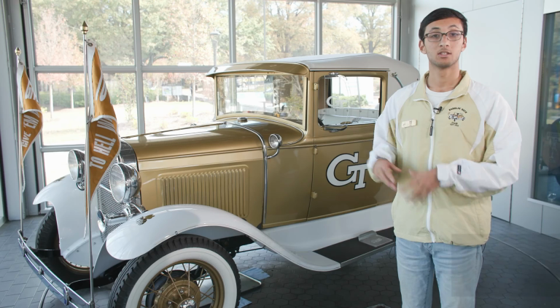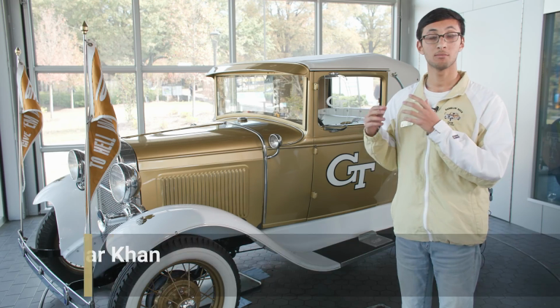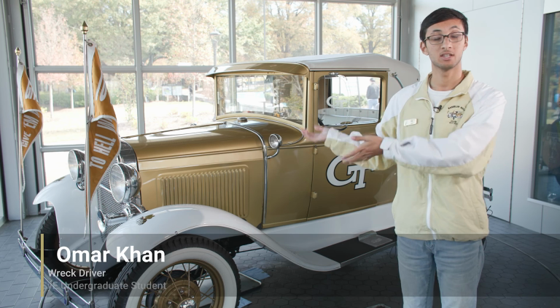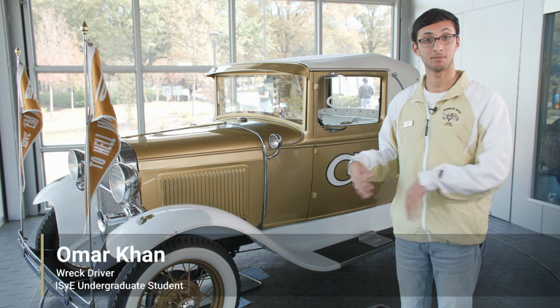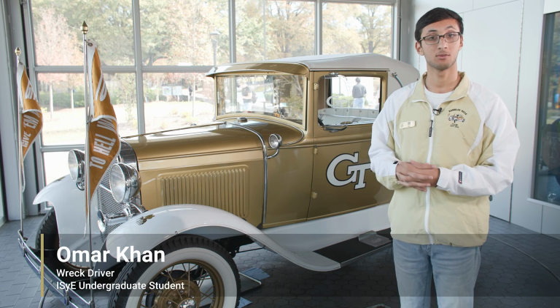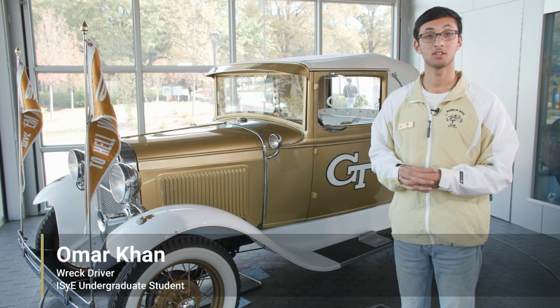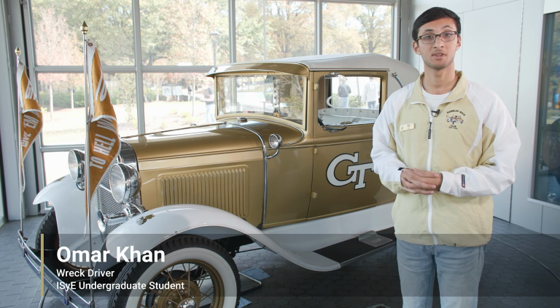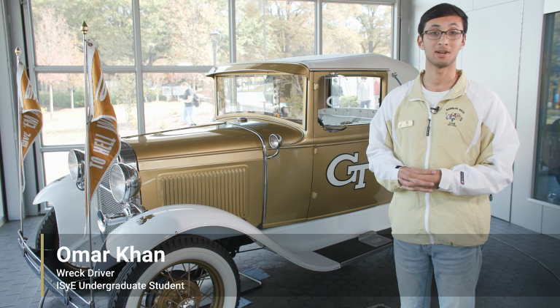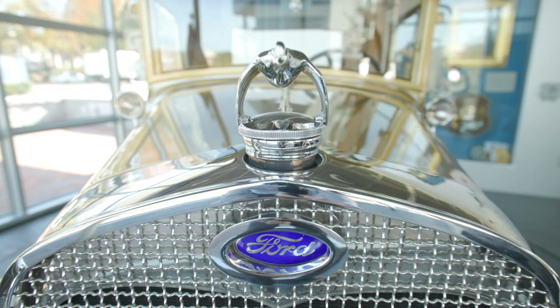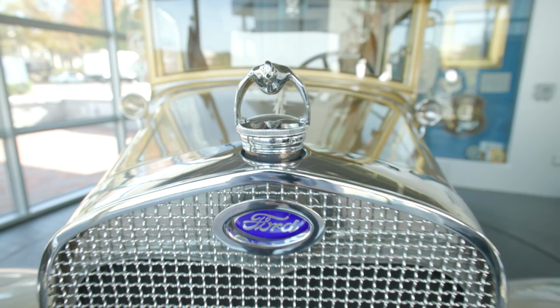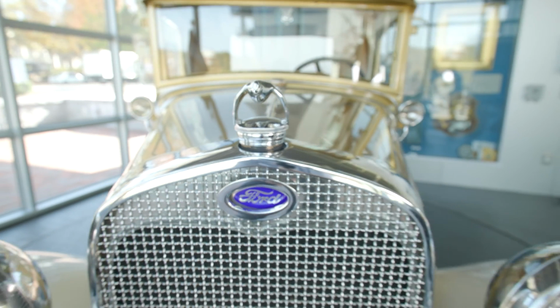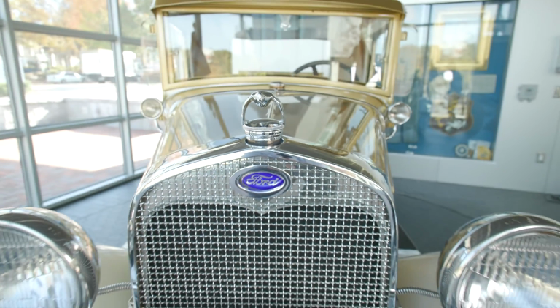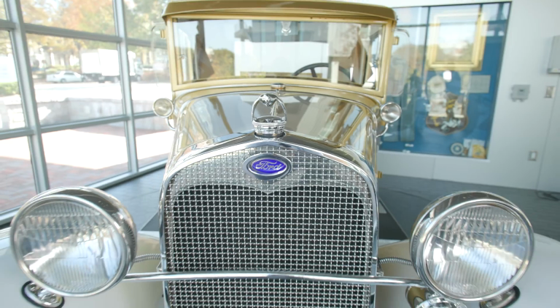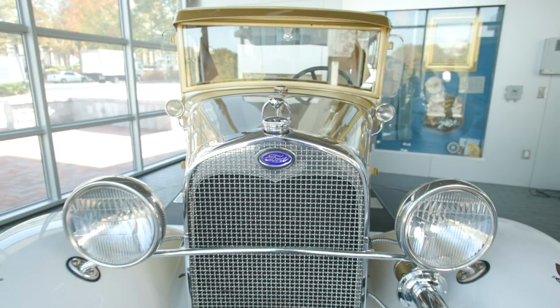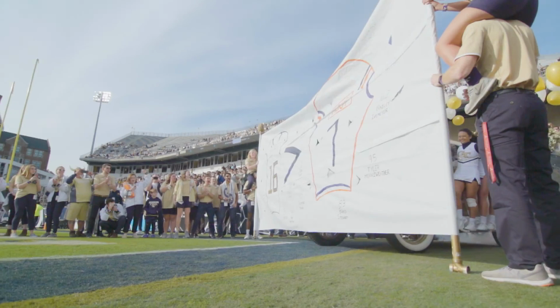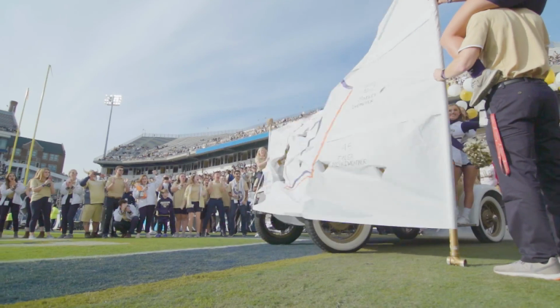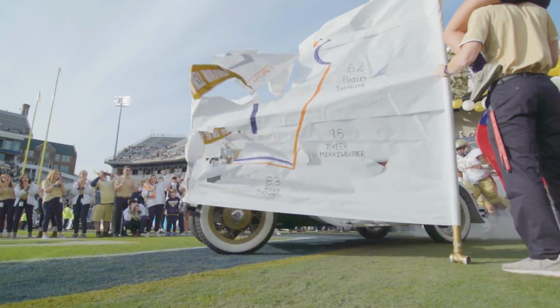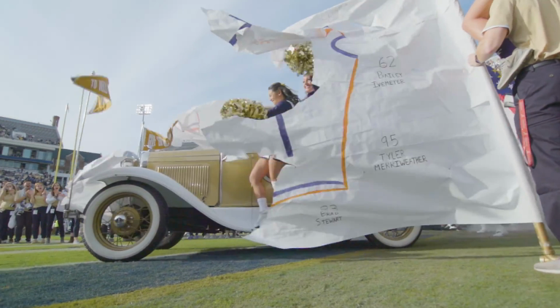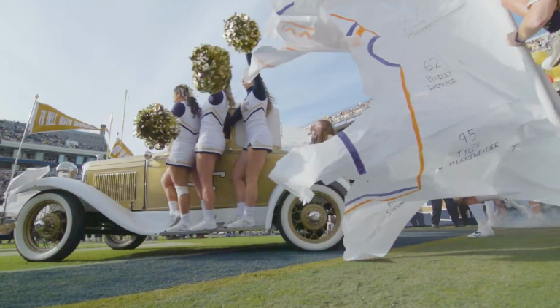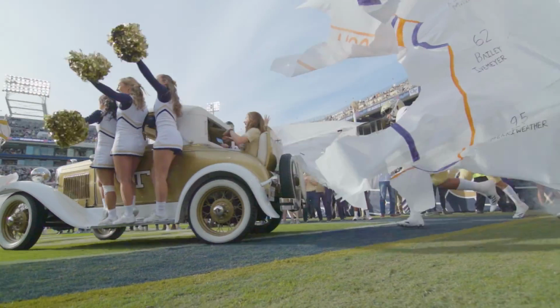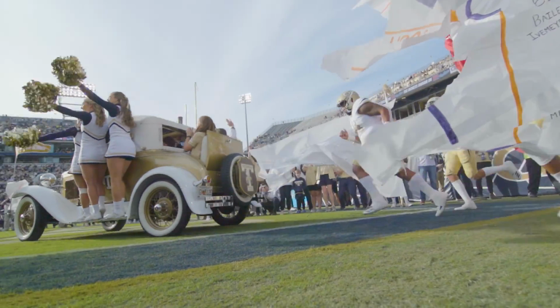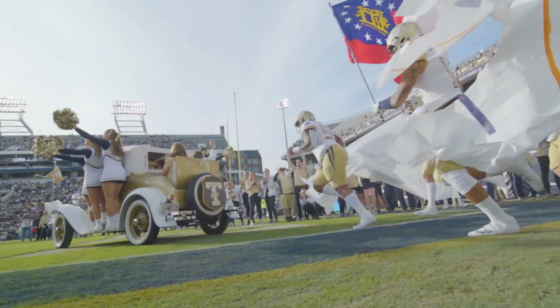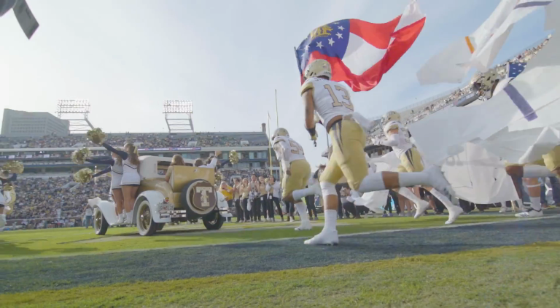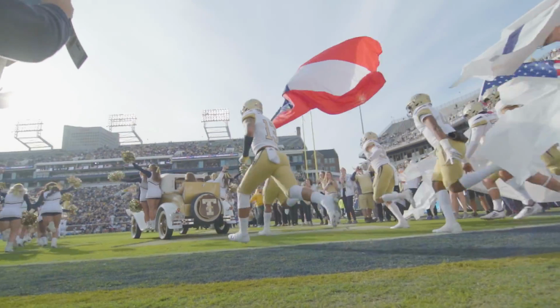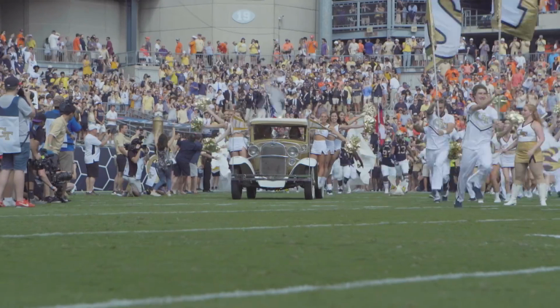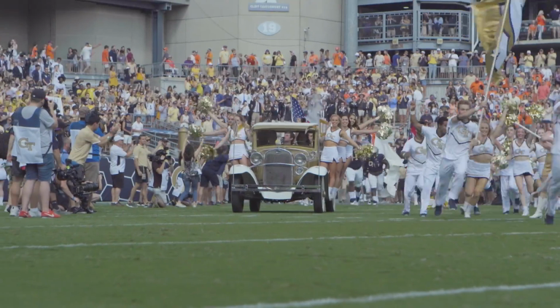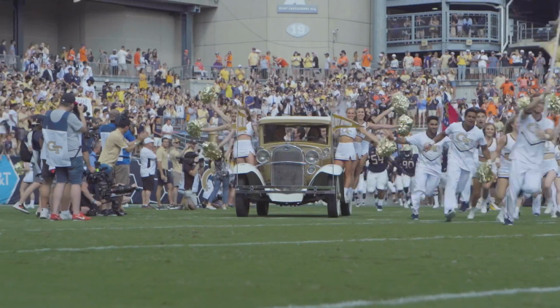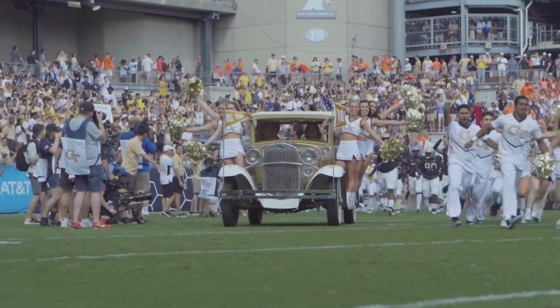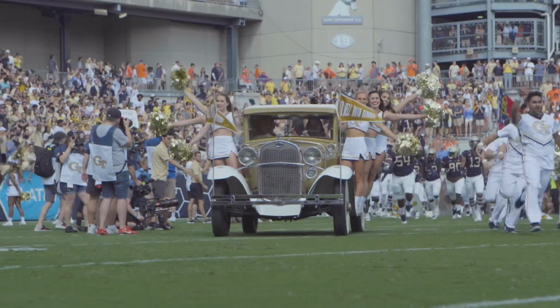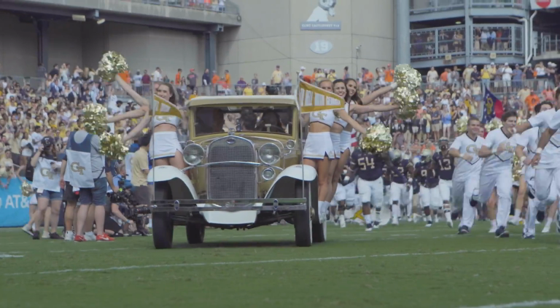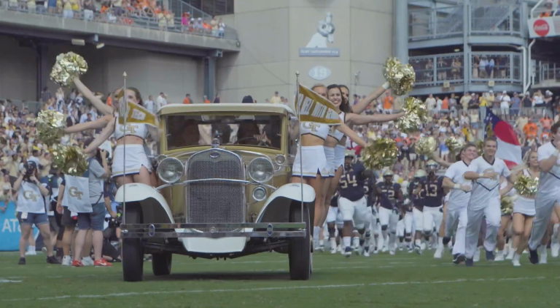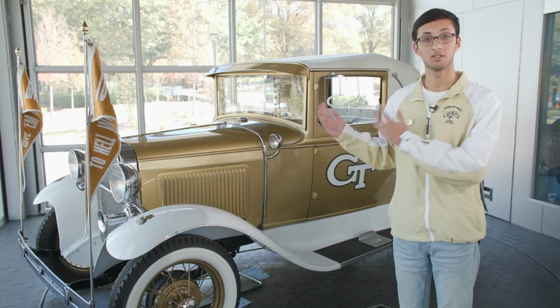So before Buzz, this, the Ramblin' Rec, was our first official mechanical mascot, which is a 1930 Ford Model A Sport Coupe. We have a mechanical mascot to show off our students' engineering prowess, because it has been student-operated and student-maintained since we secured the Rec in 1961.